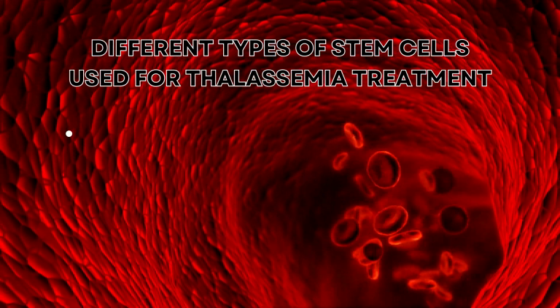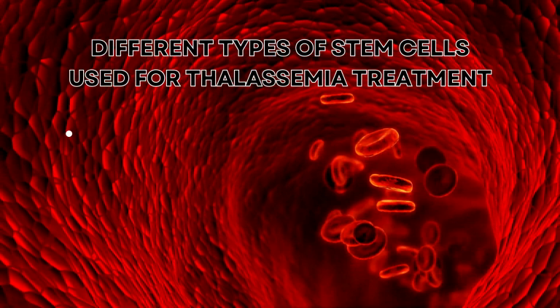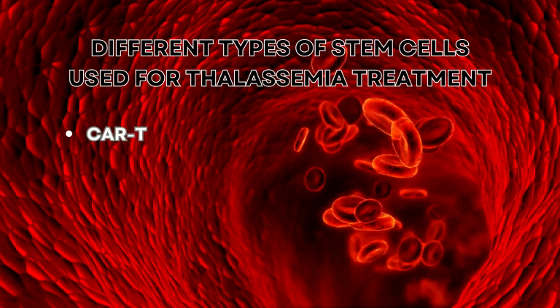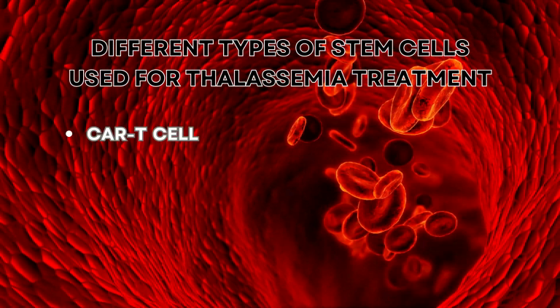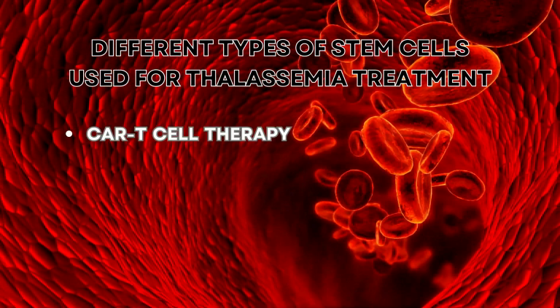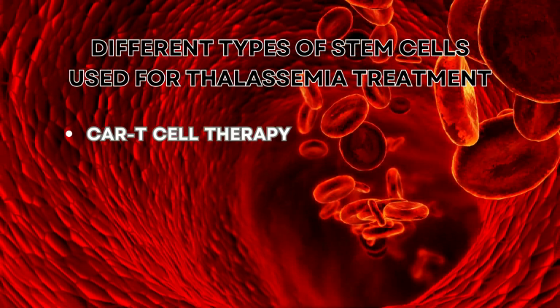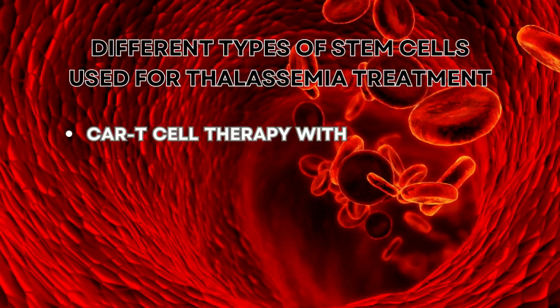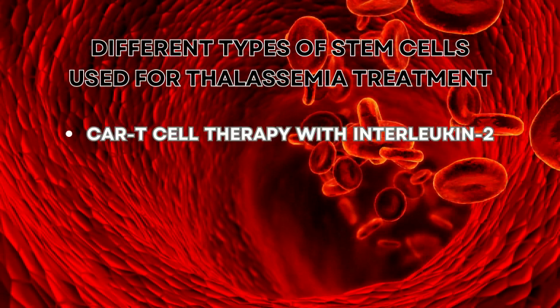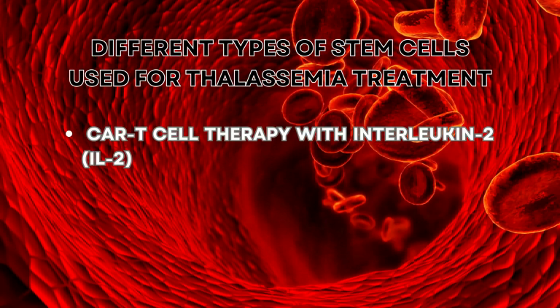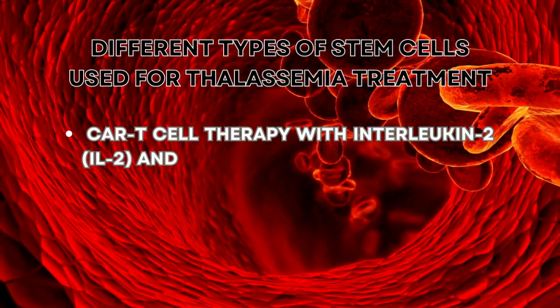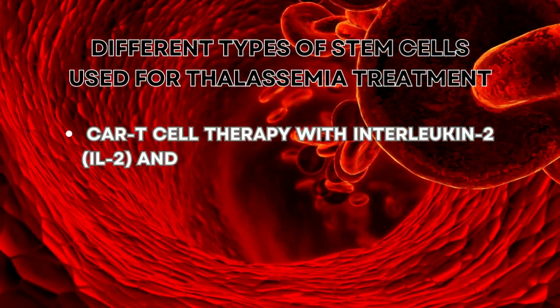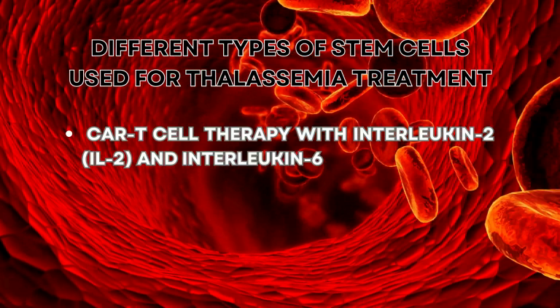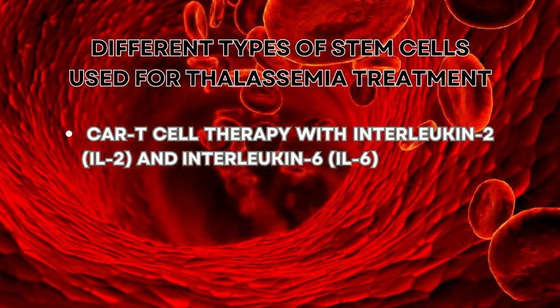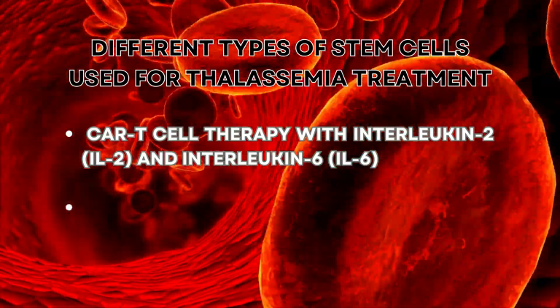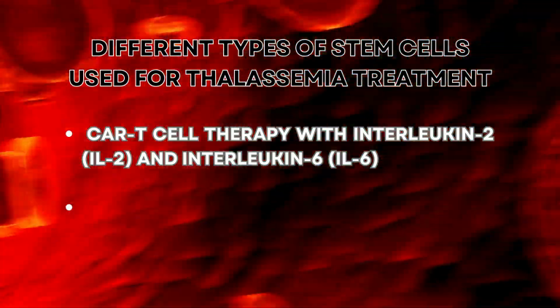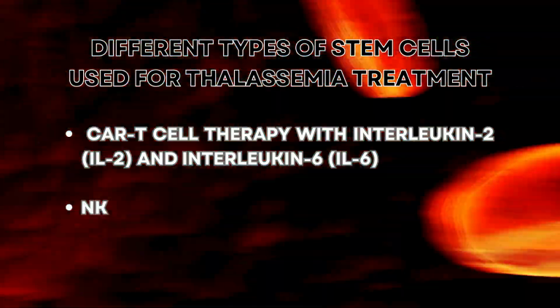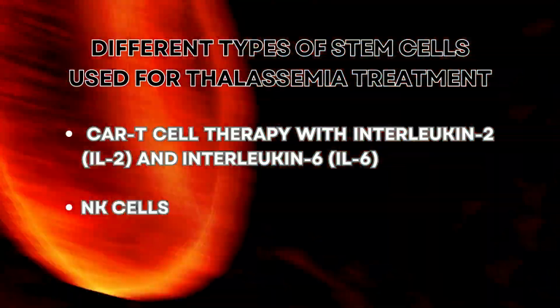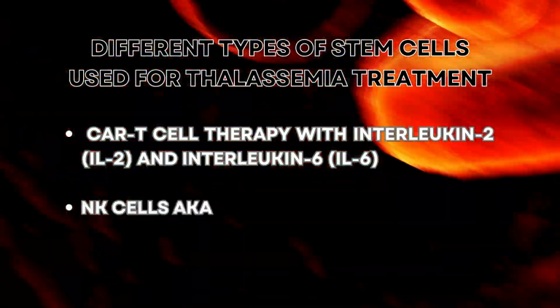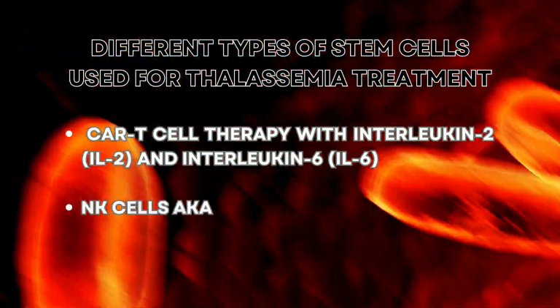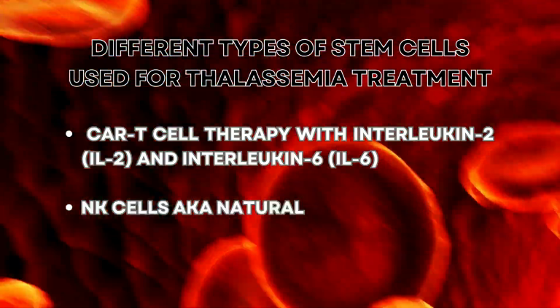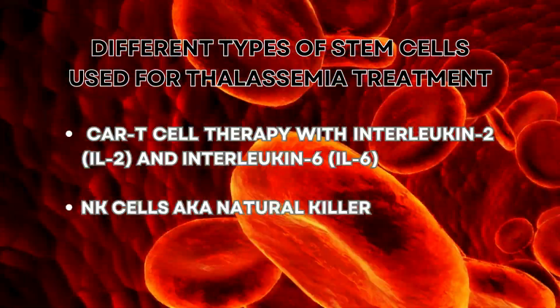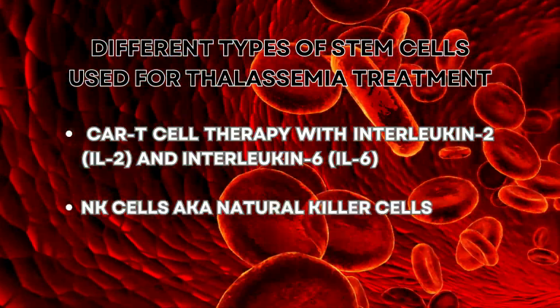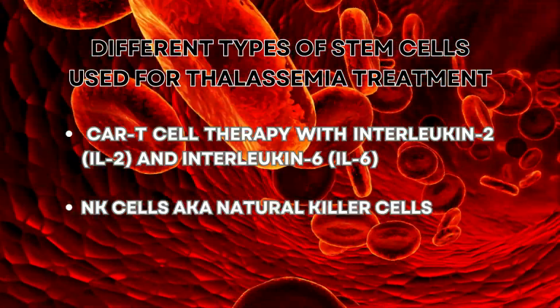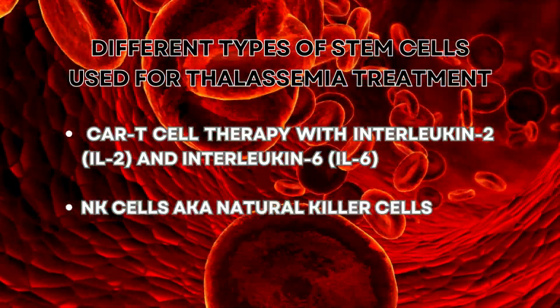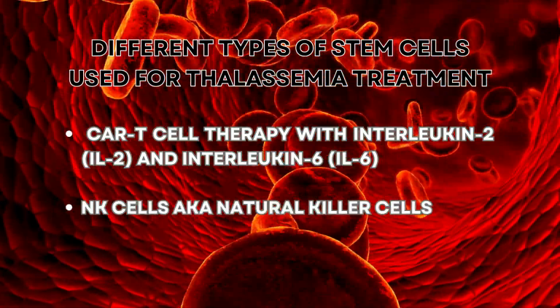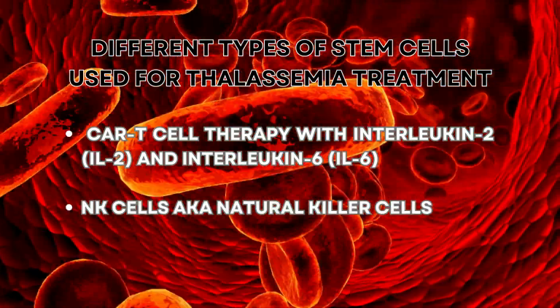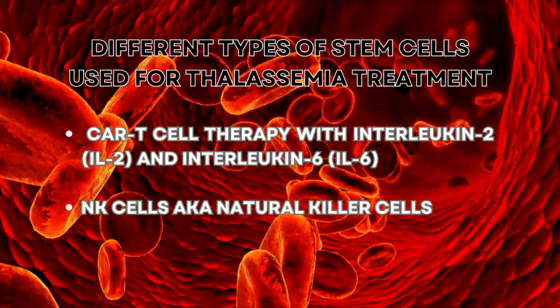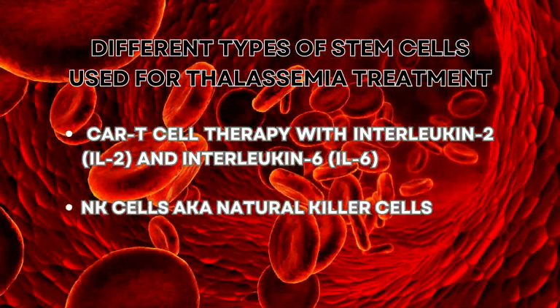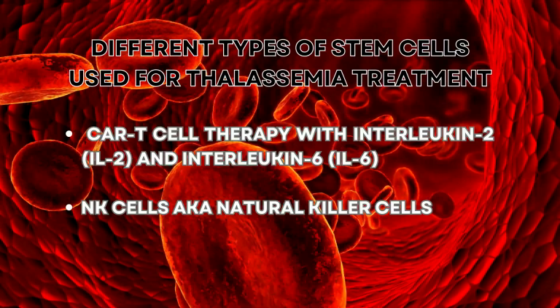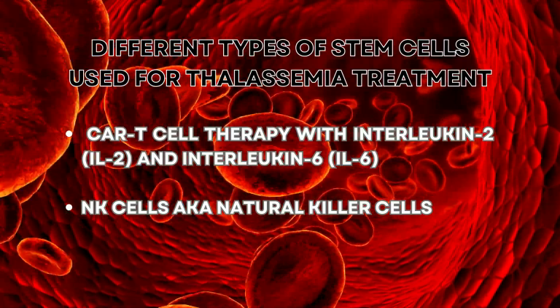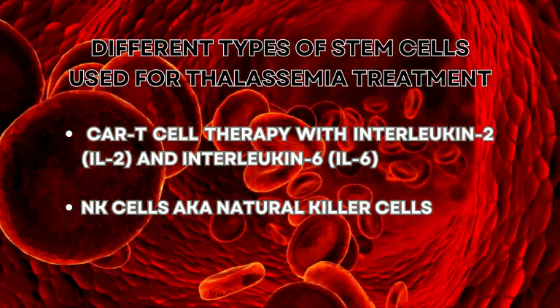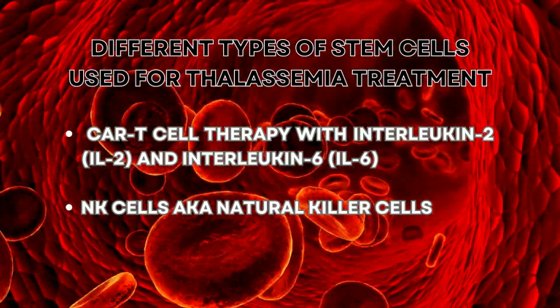Different types of stem cells used for thalassemia treatment: CAR-T cell therapy with interleukin-2 (IL-2) and interleukin-6 (IL-6), and NK cells, also known as natural killer cells.